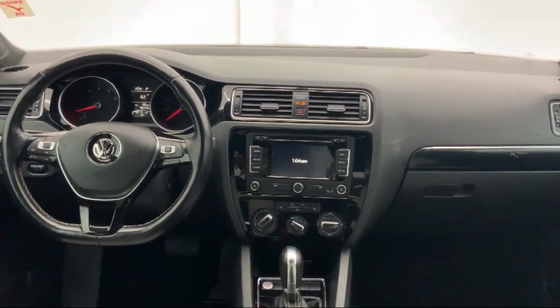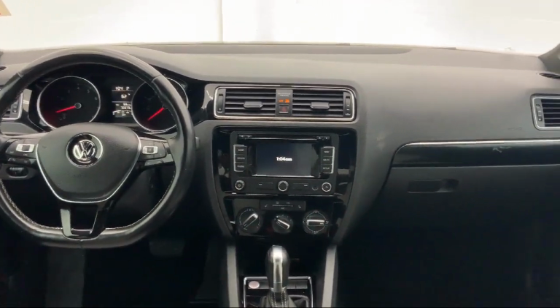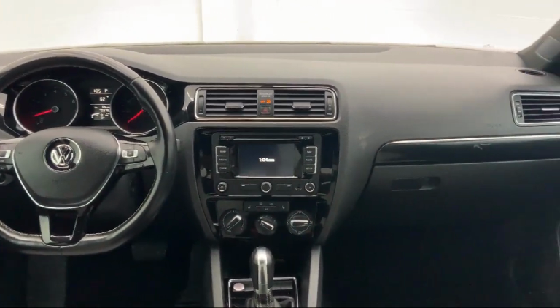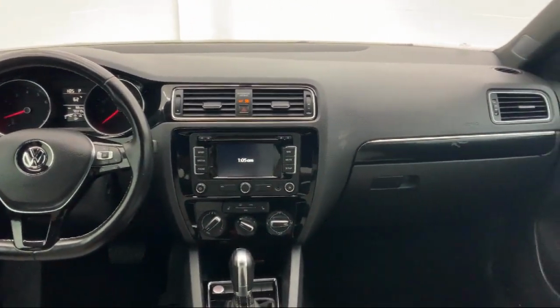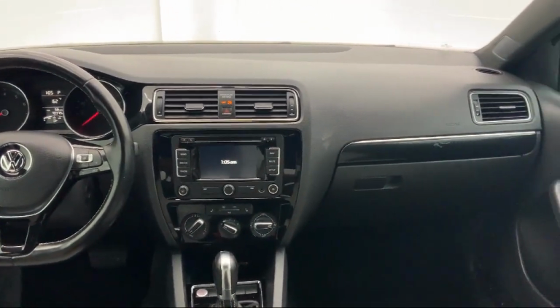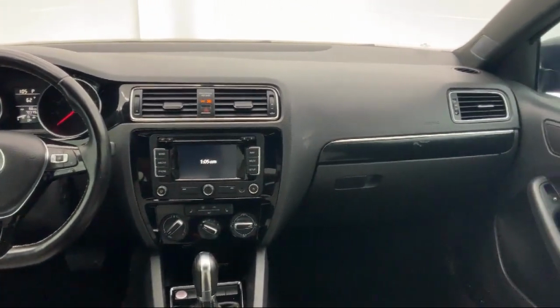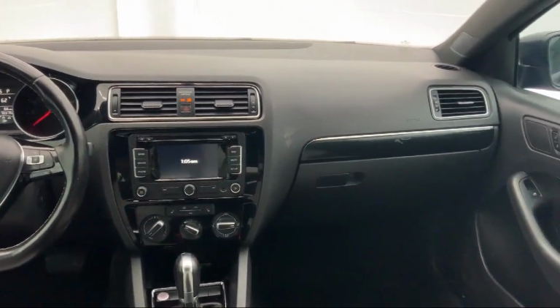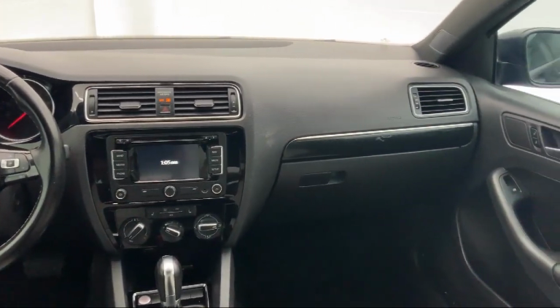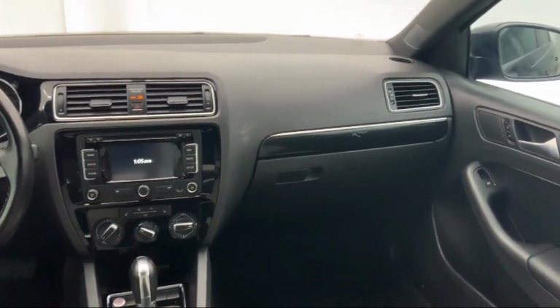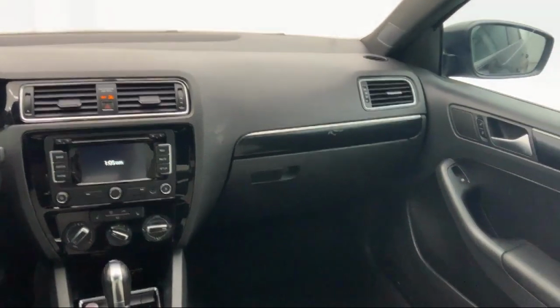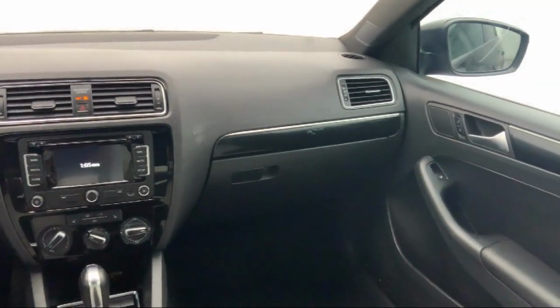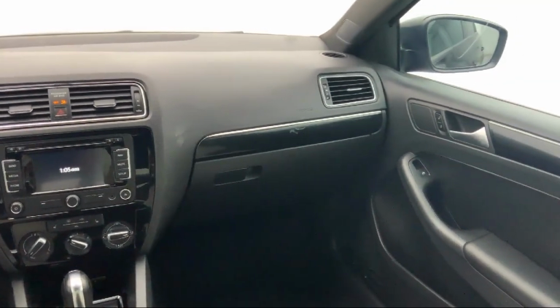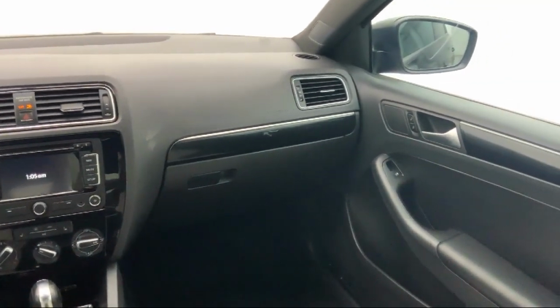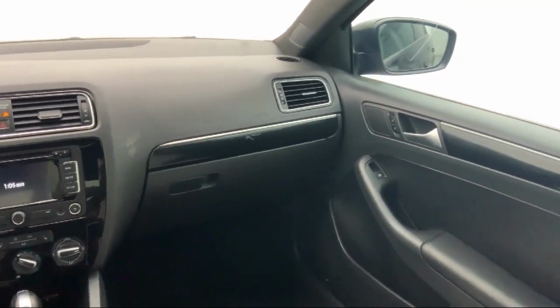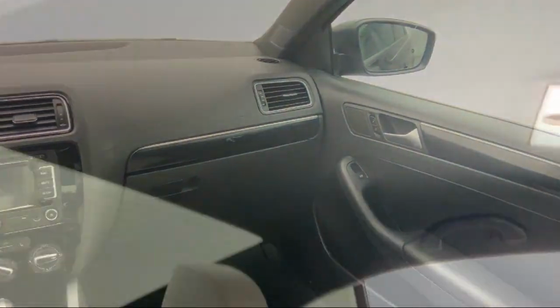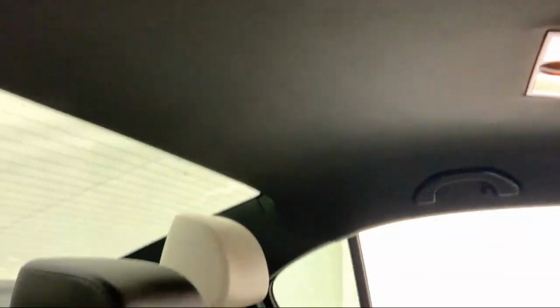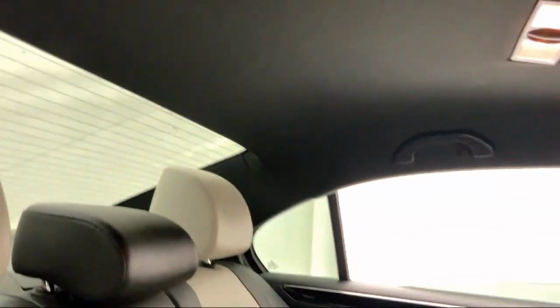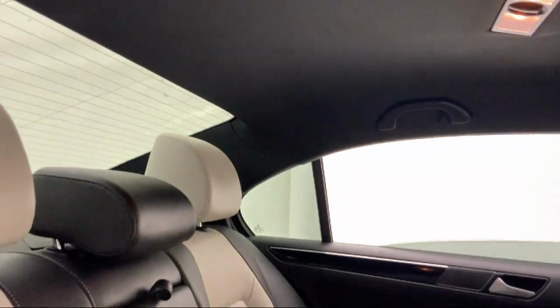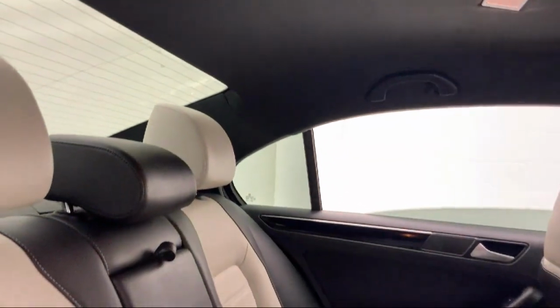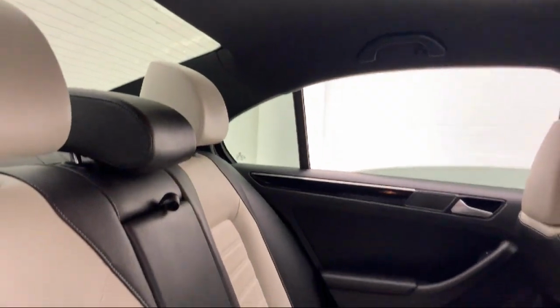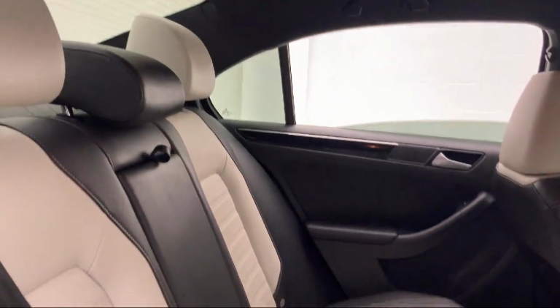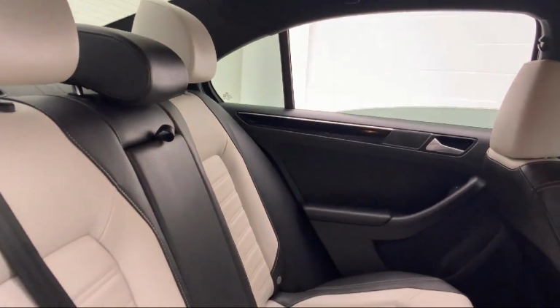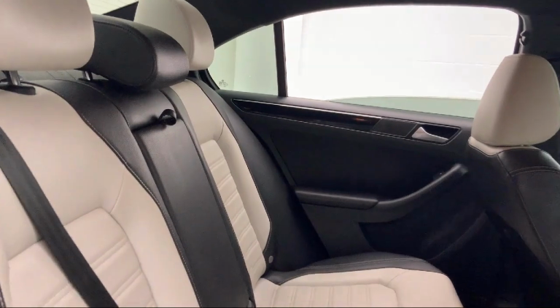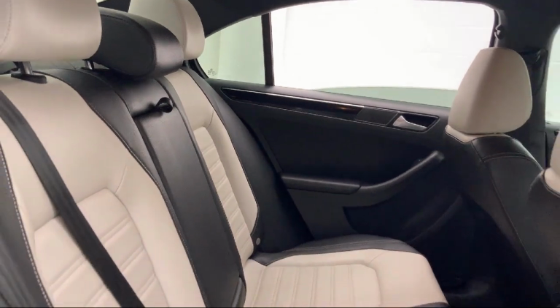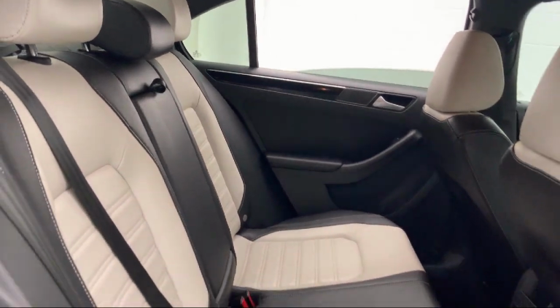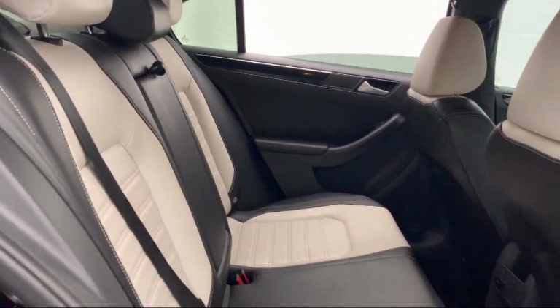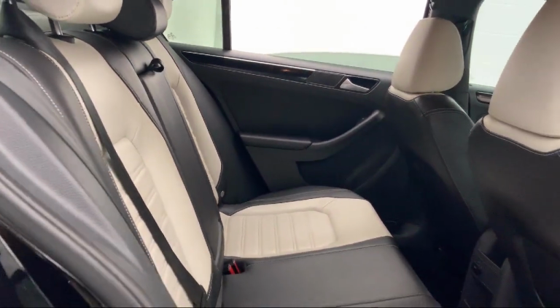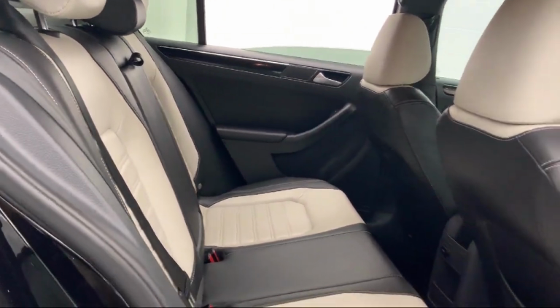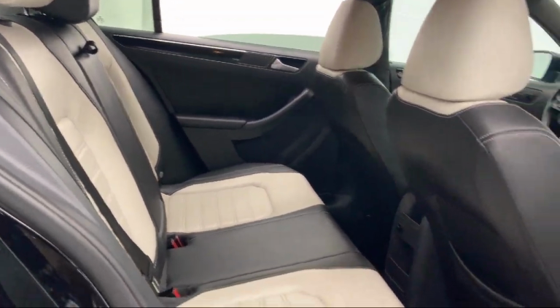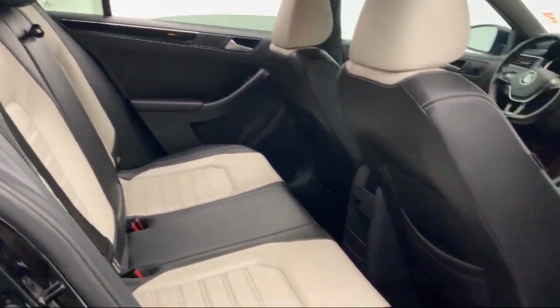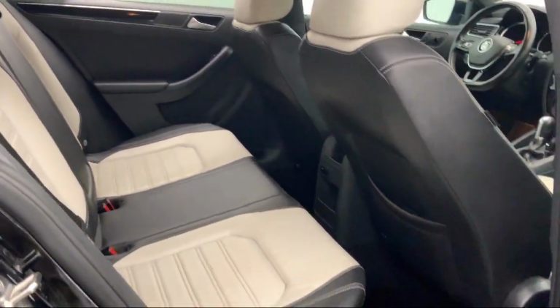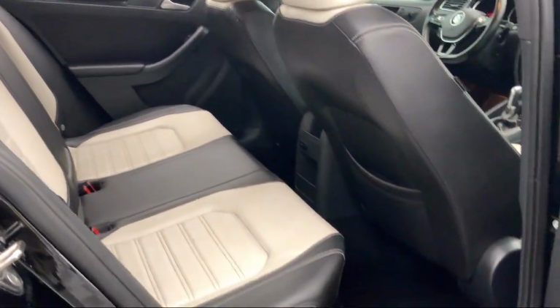Family-owned and operated, CalStar Motors Mercedes-Benz has been proudly serving the Southern California area since 1983. Our professional staff is dedicated to providing our guests with a world-class experience.